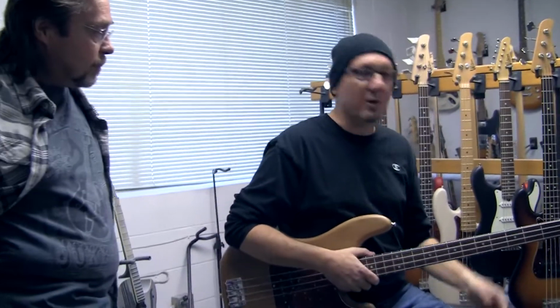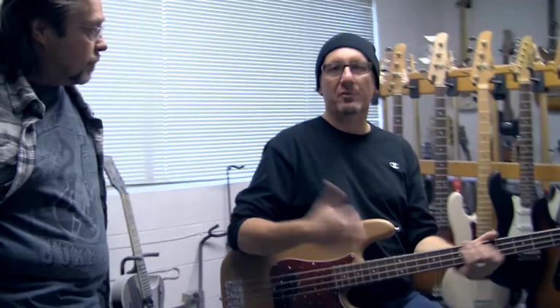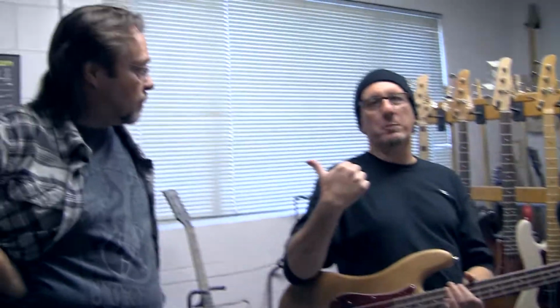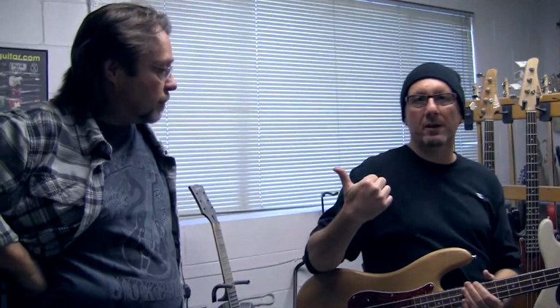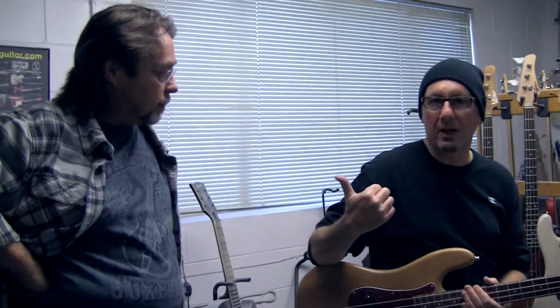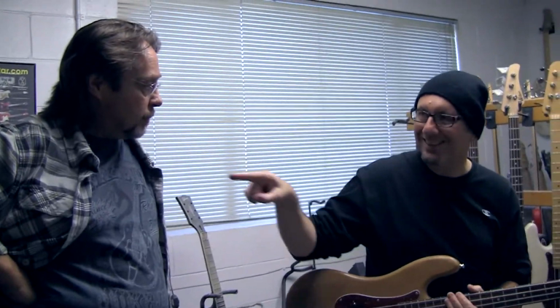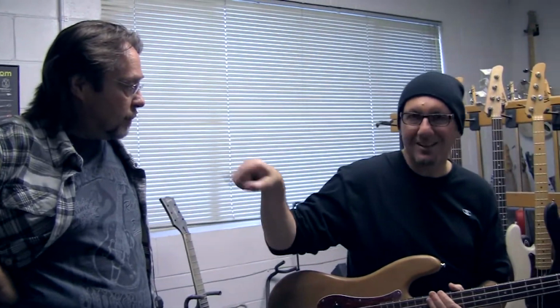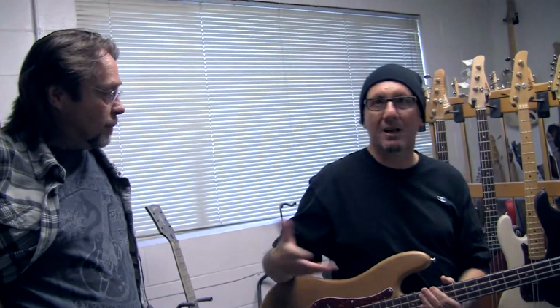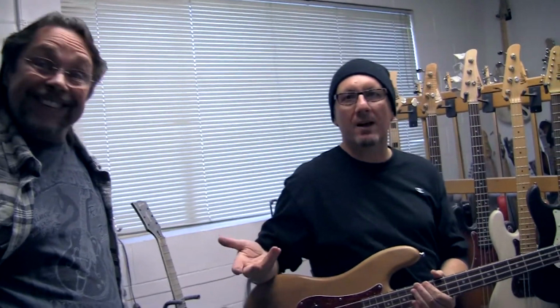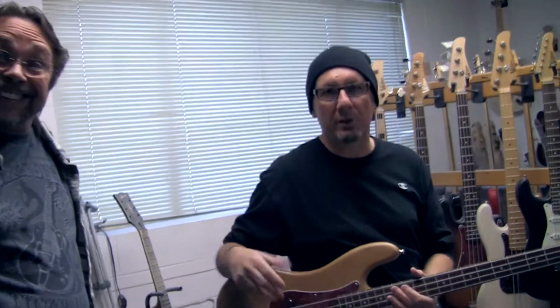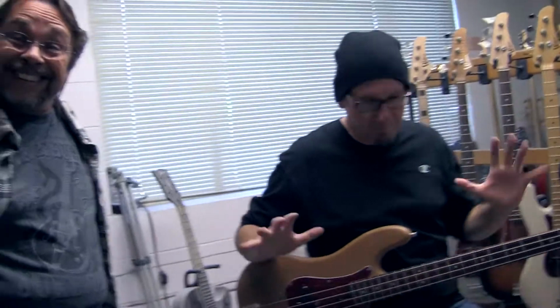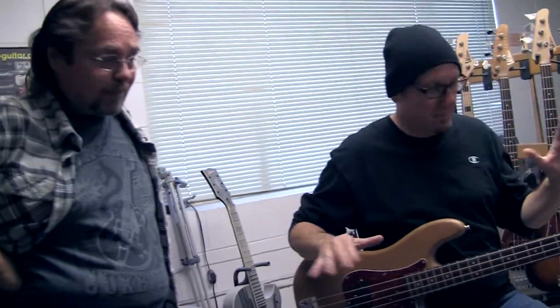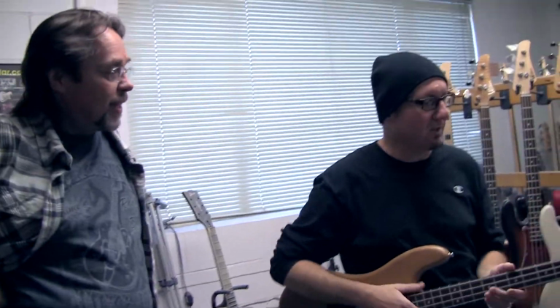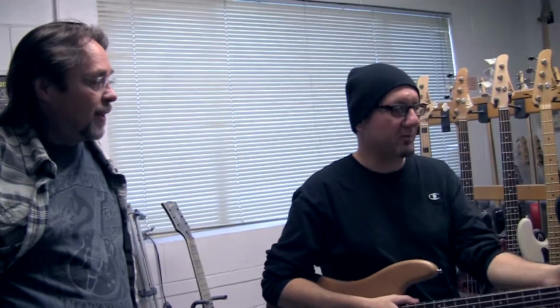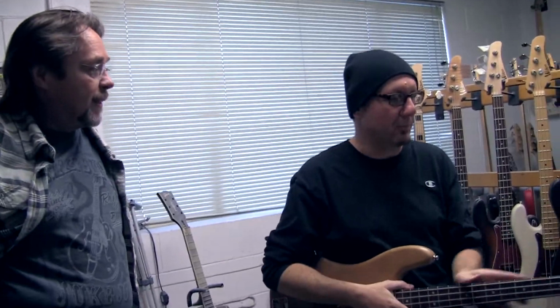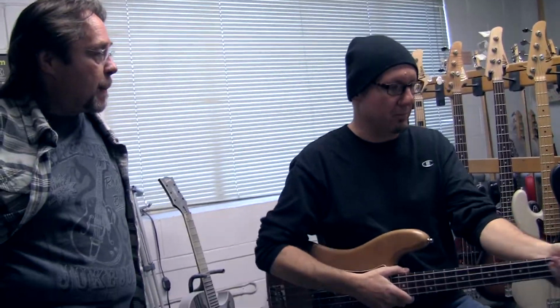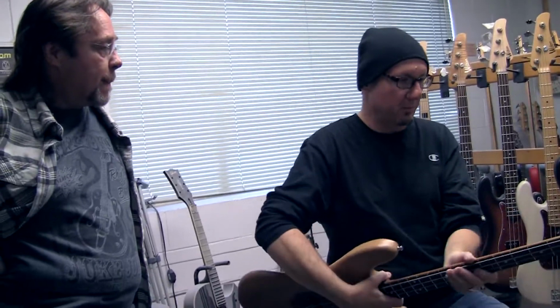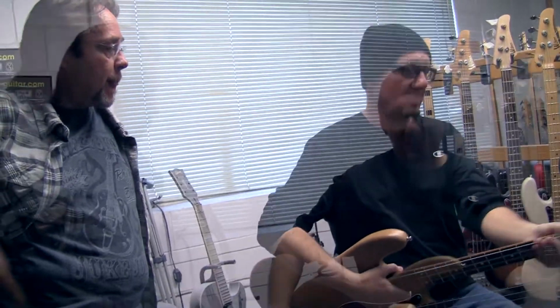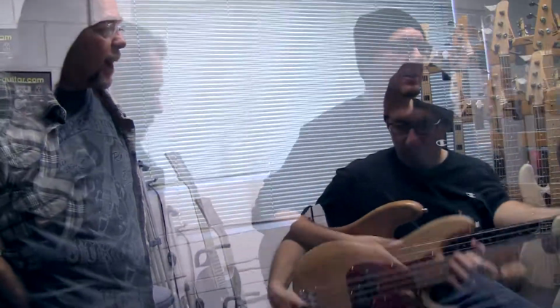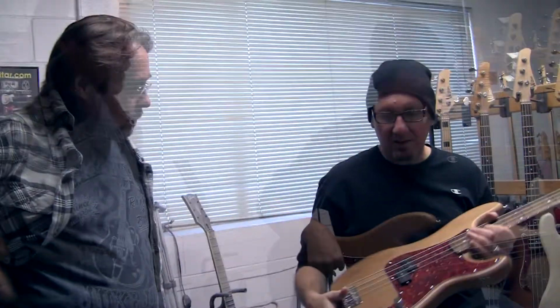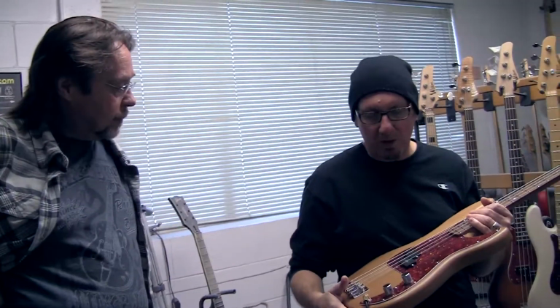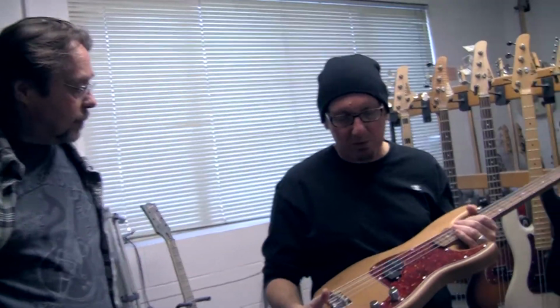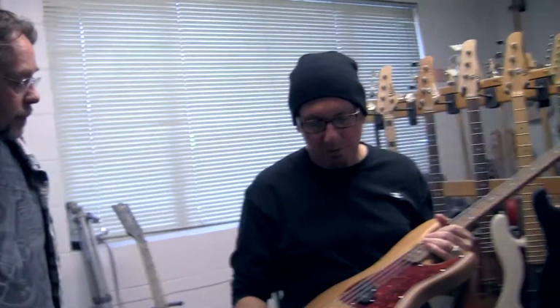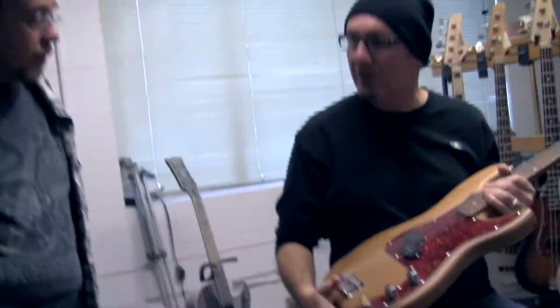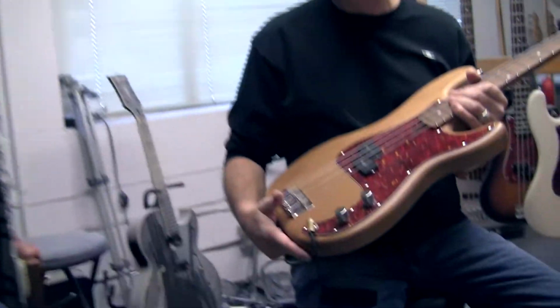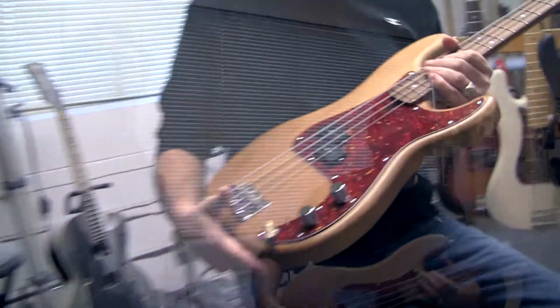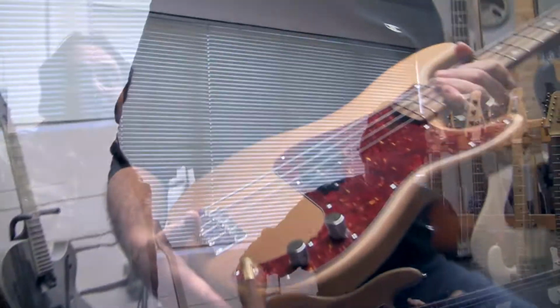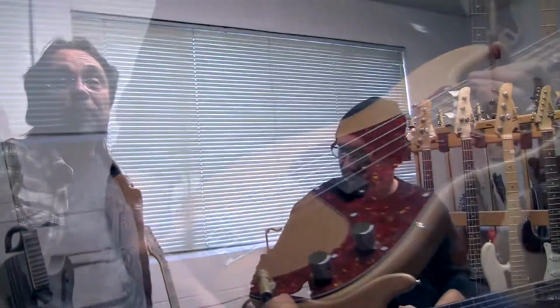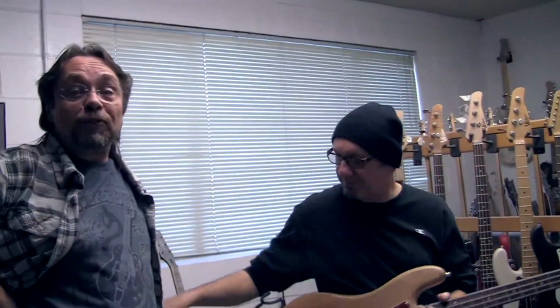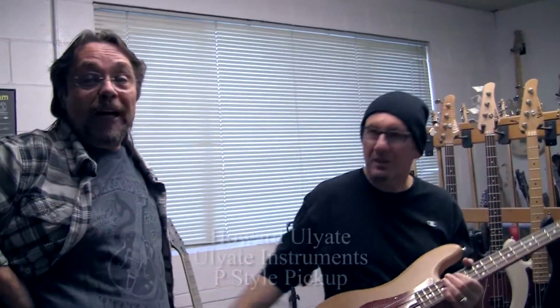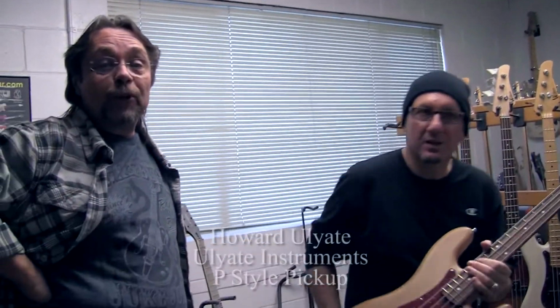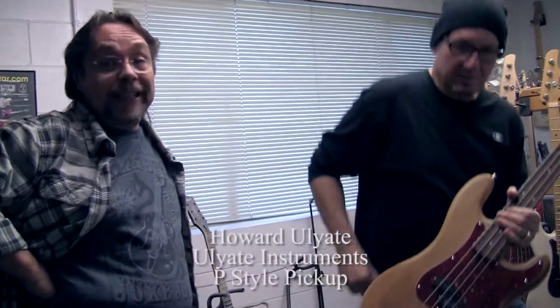All of the stuff I've ever played by this guy, I can never put down. This bass feels like a pre-CBSP bass. And these are brand new — we just popped these in, and these pickups are from Howard Uliate.